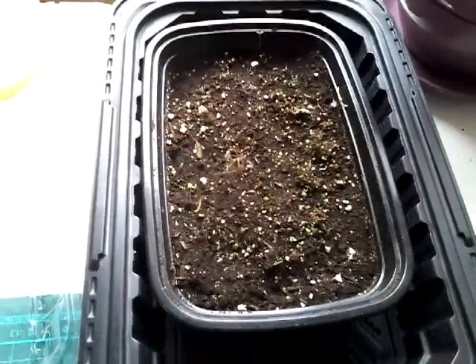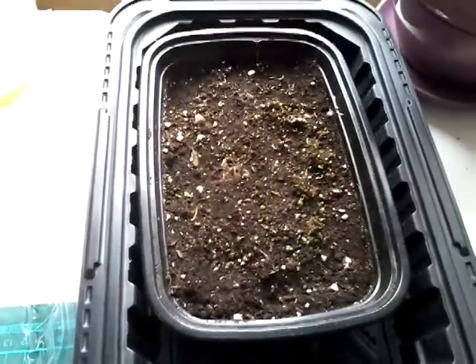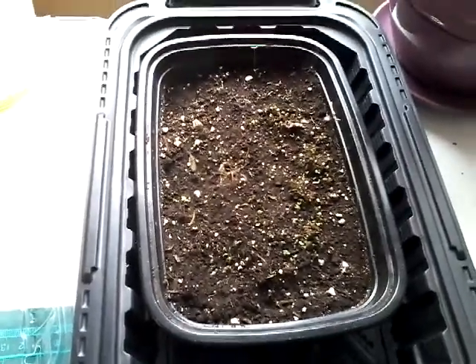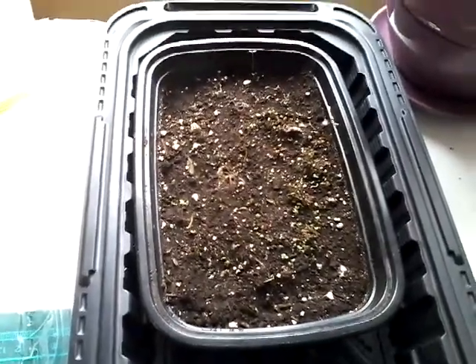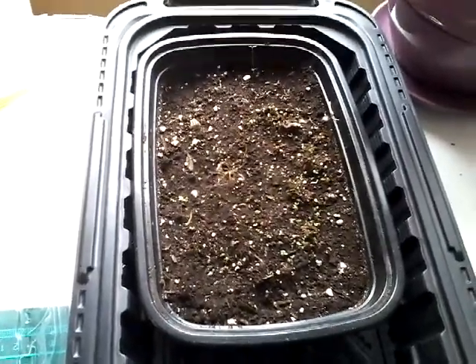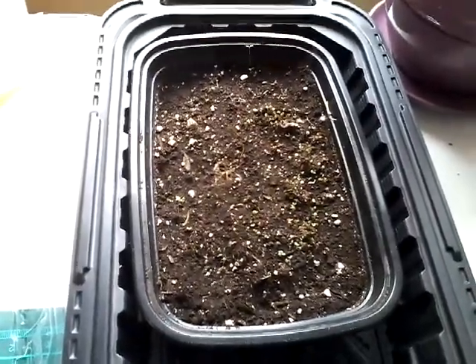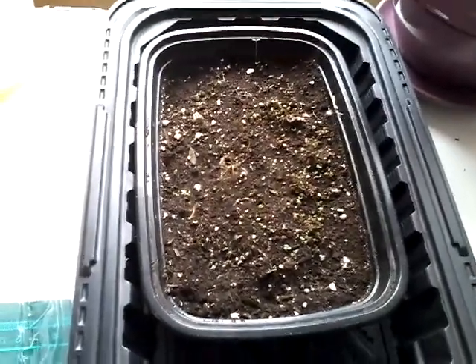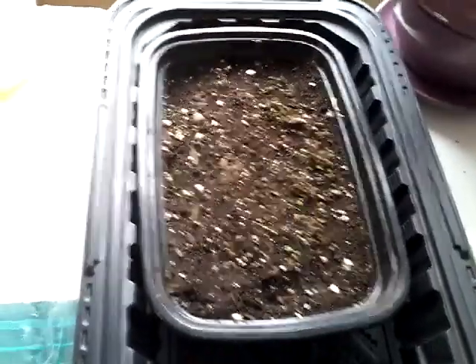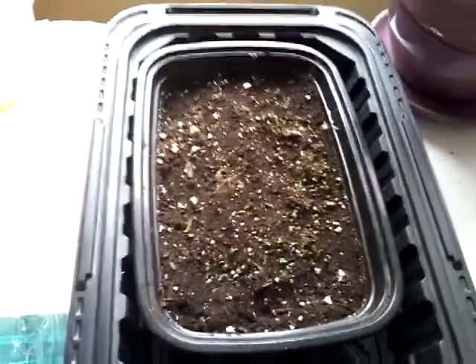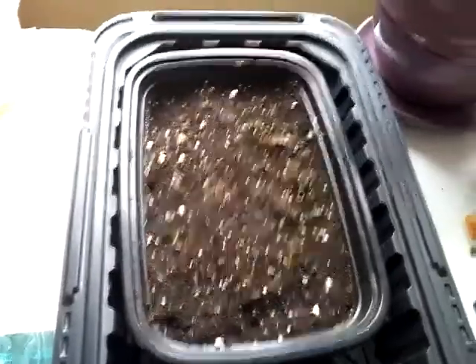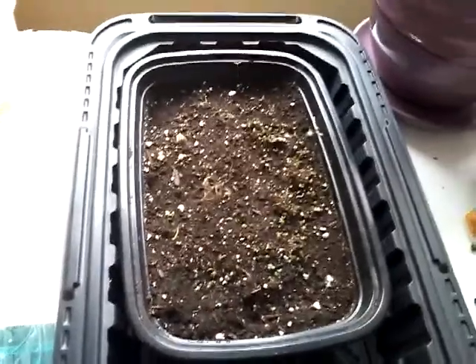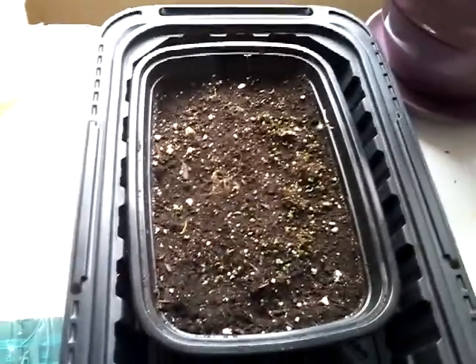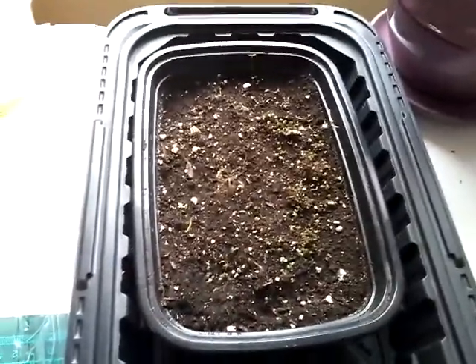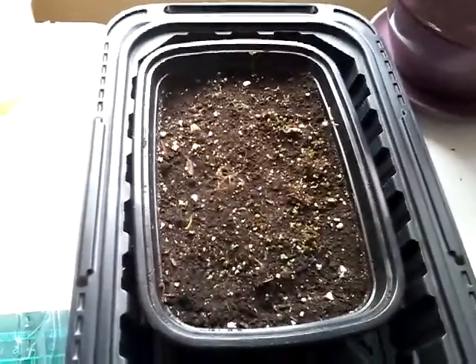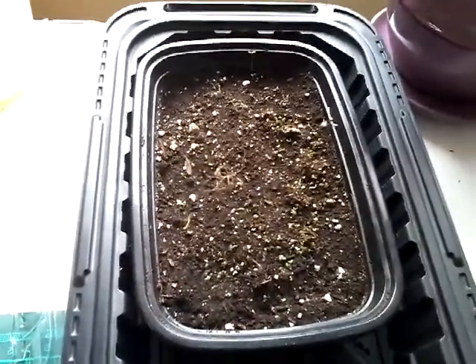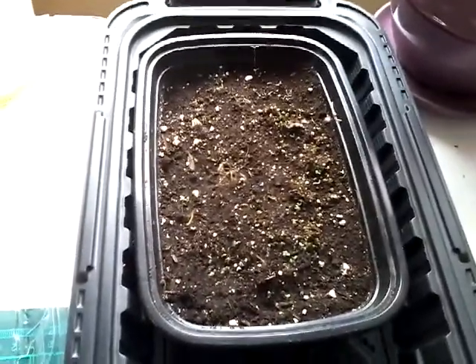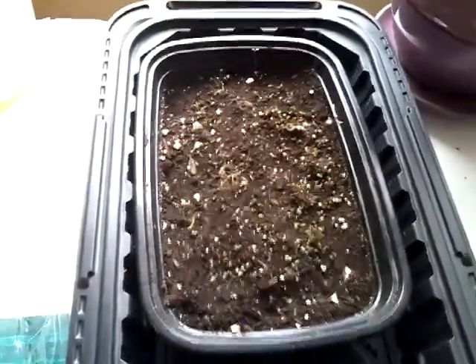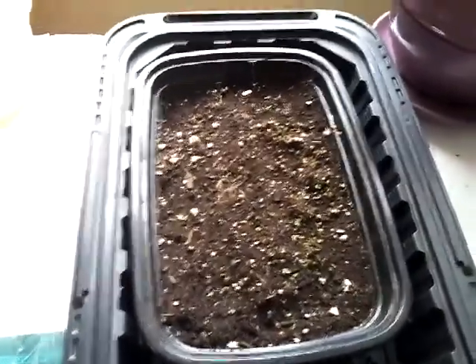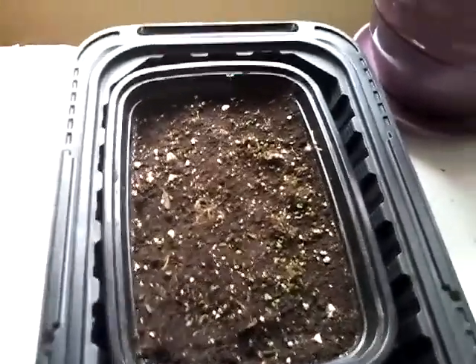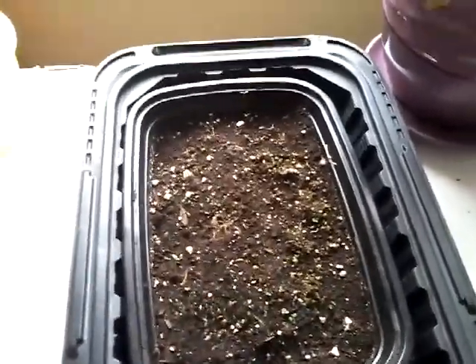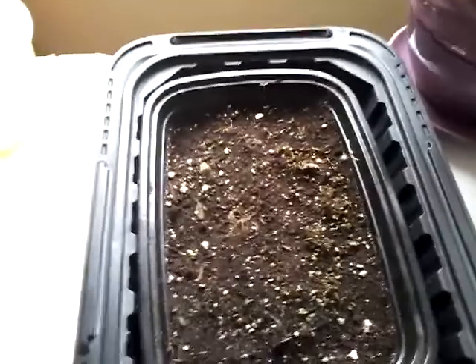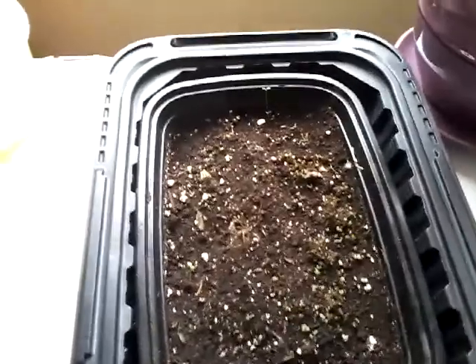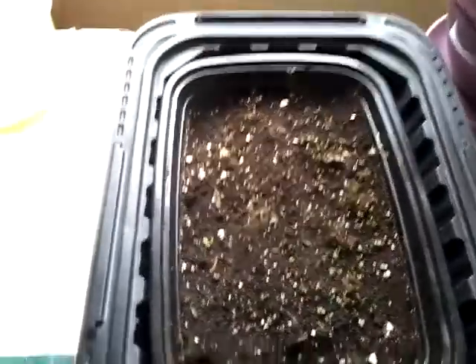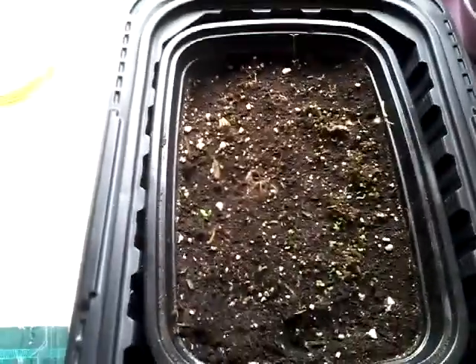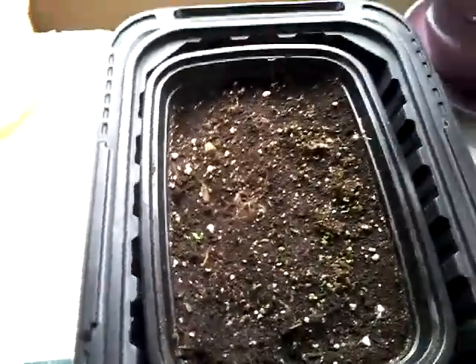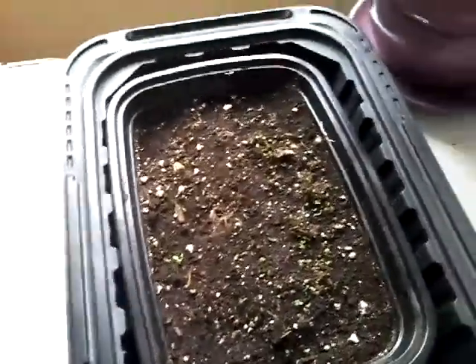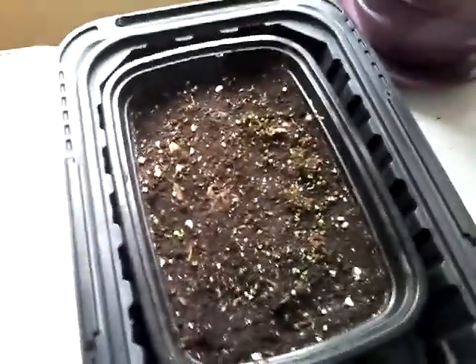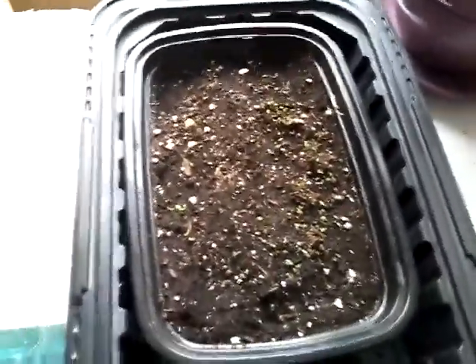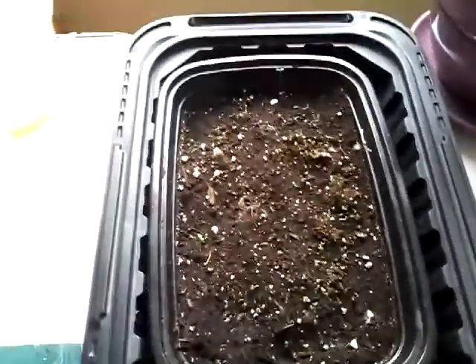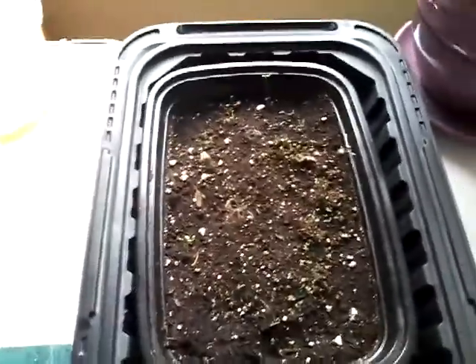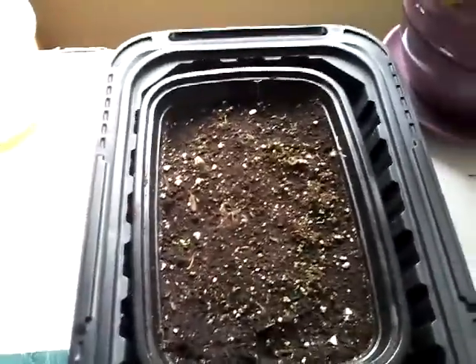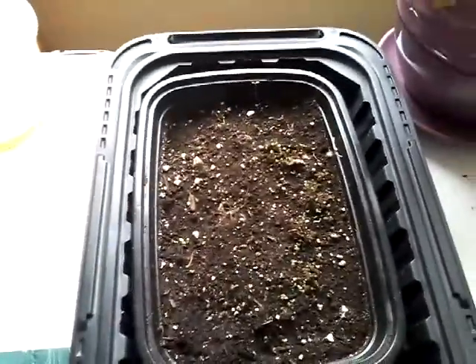Hi everyone, welcome to Learning Curve Acres. I just thought I'd do a quick update on what I've got going on right now. My allergies have been annoying me lately — it's that time of year.